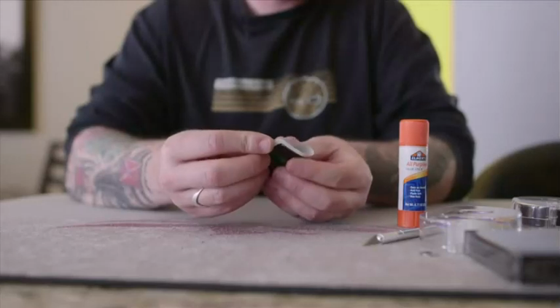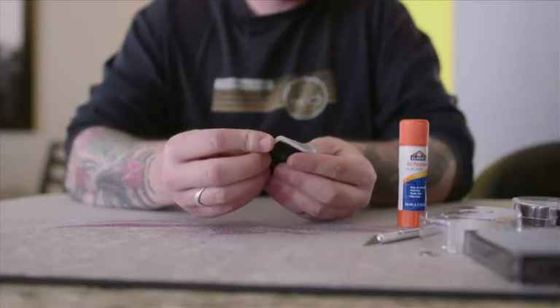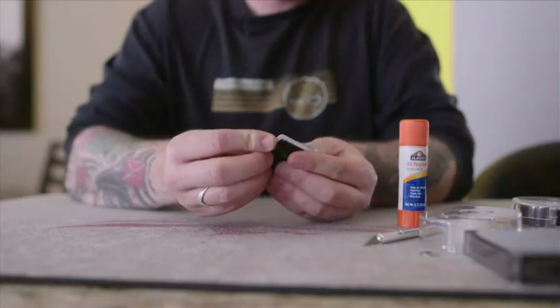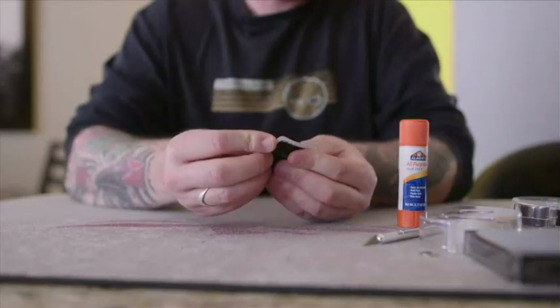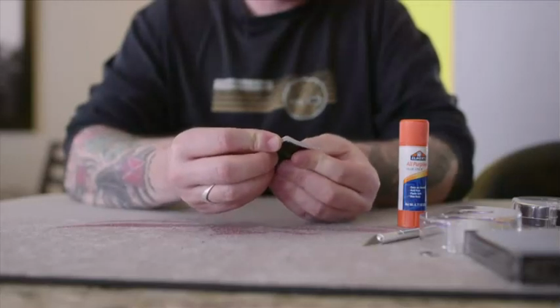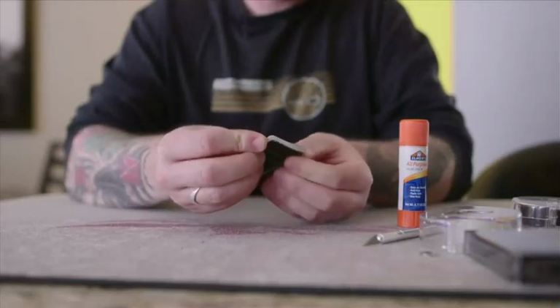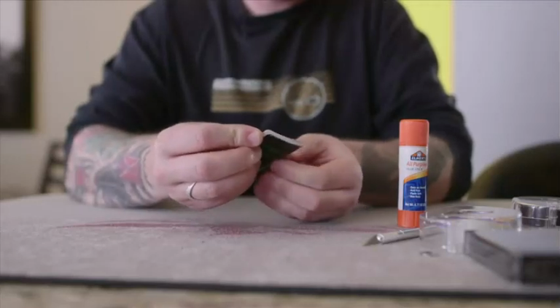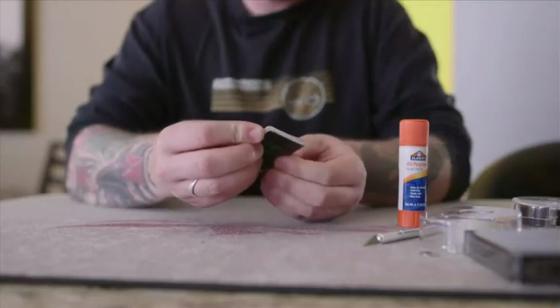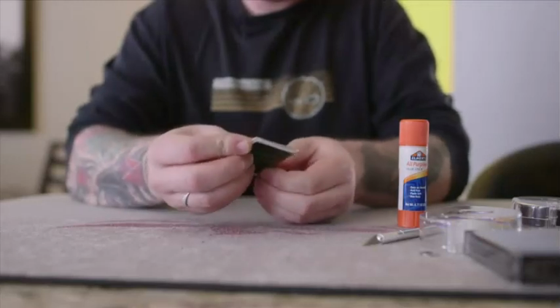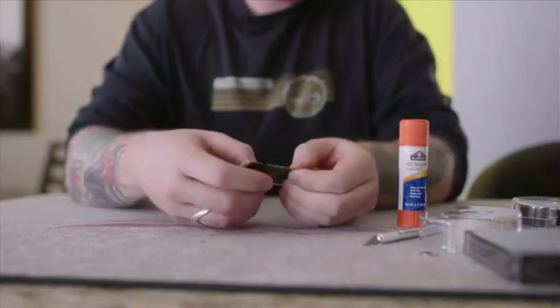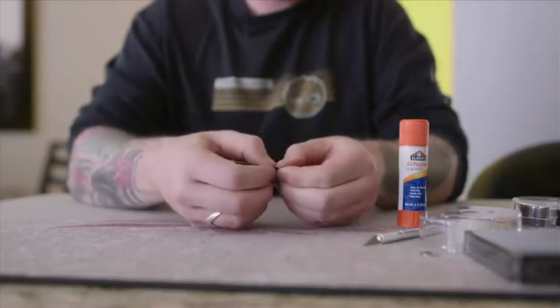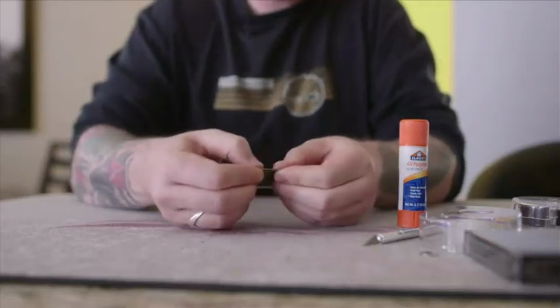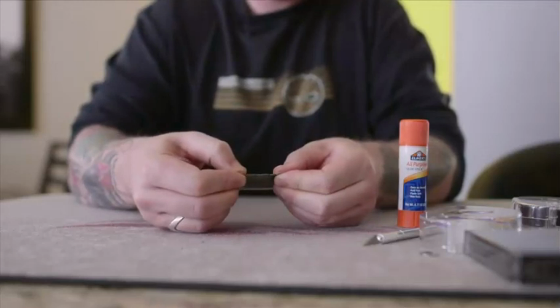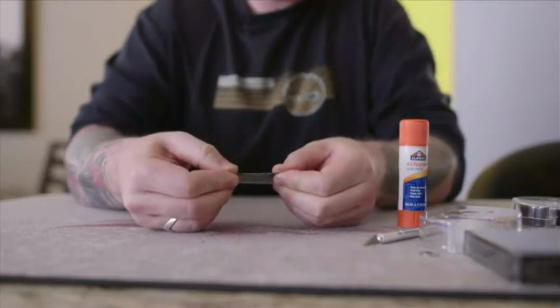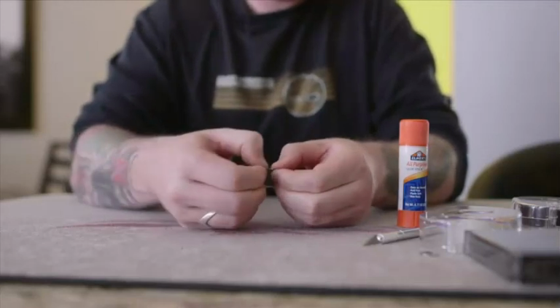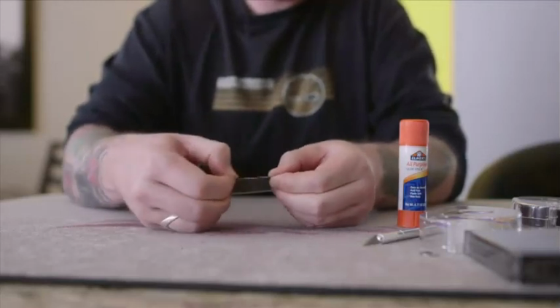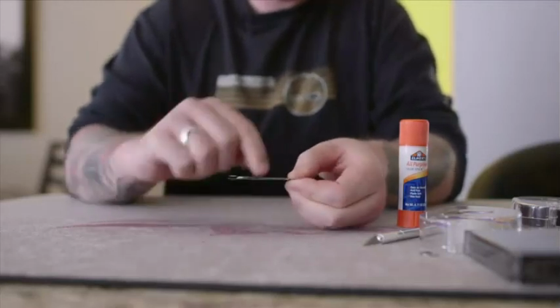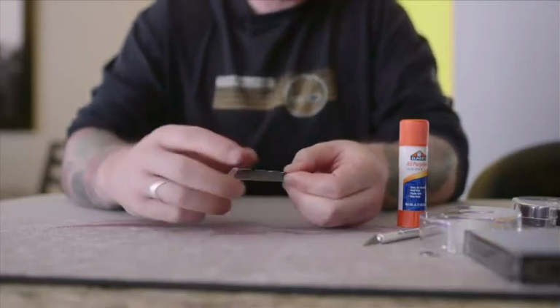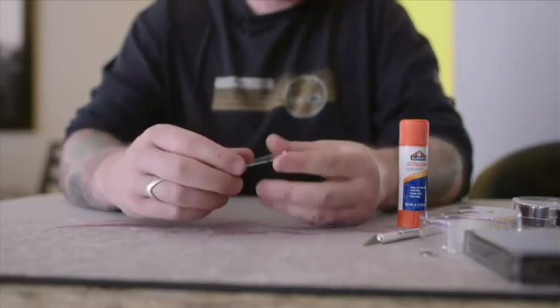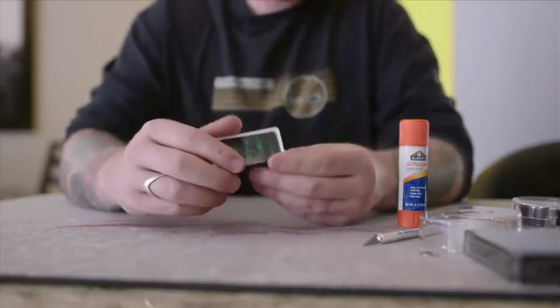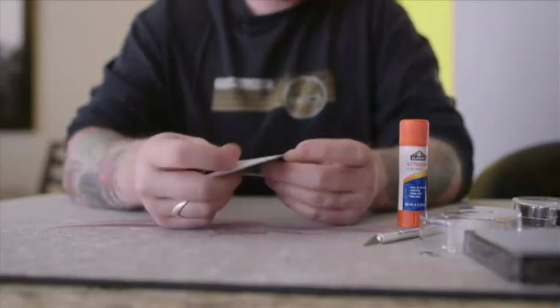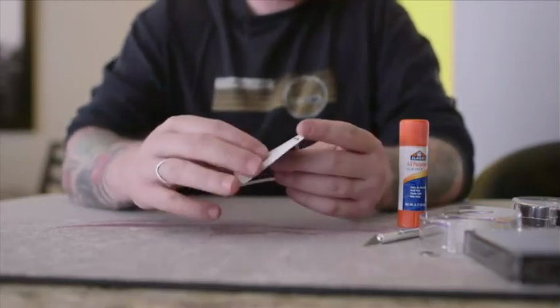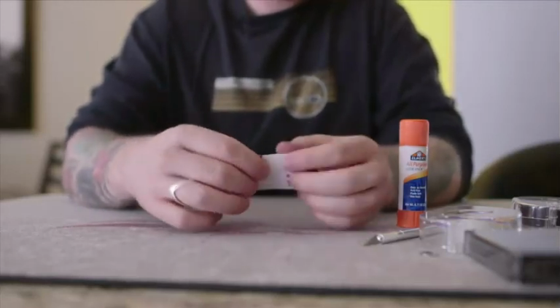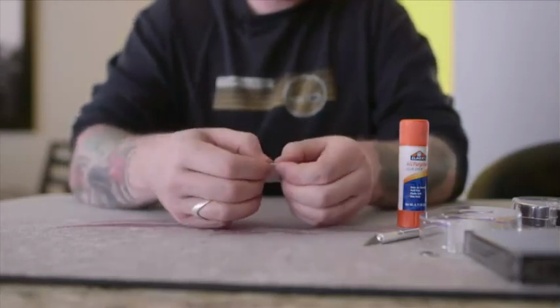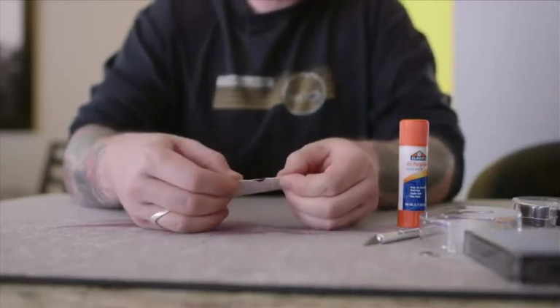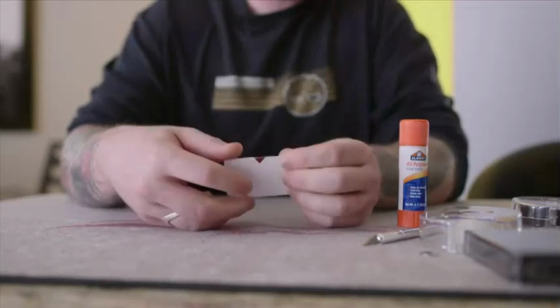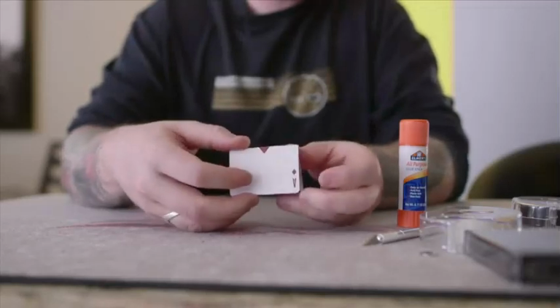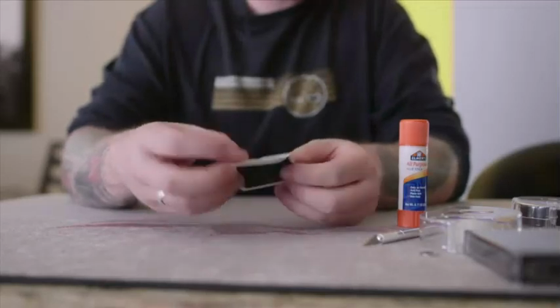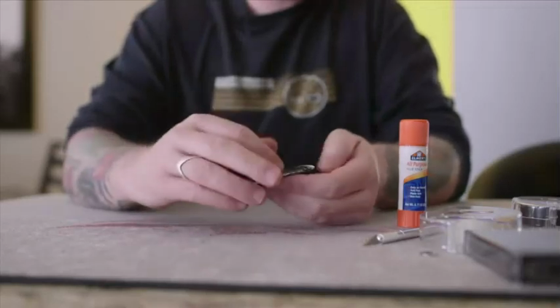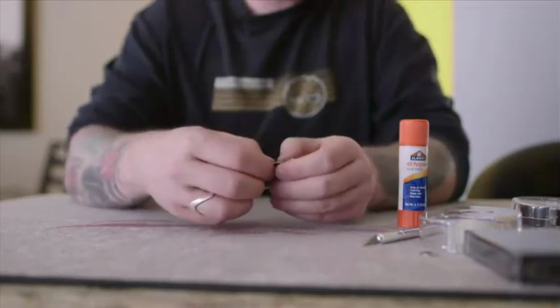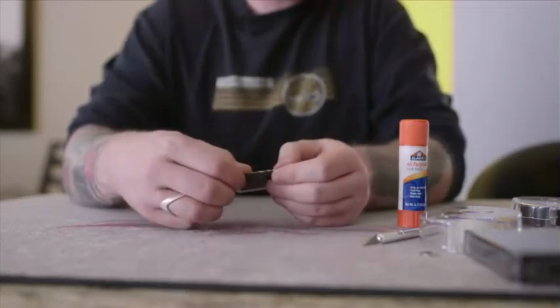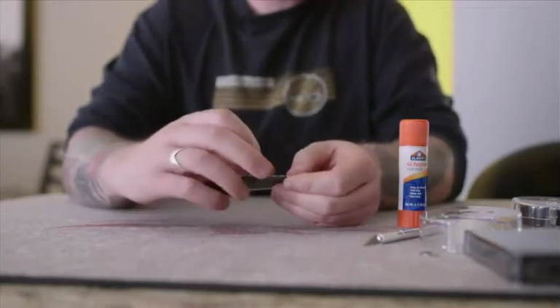What you'll do is fold it in half this way. Try and get it as neatly as possible. Bend it over, fold it back. You do this a couple times, just making it easier to tear.